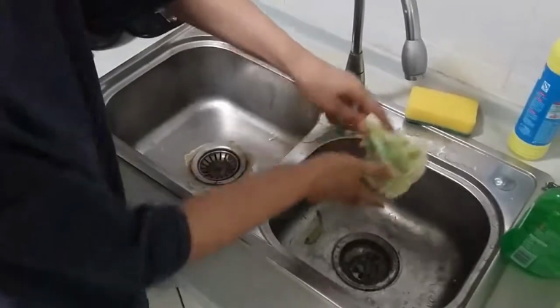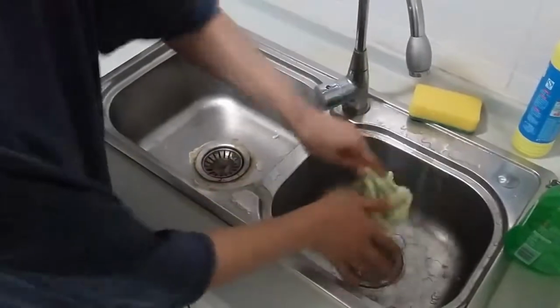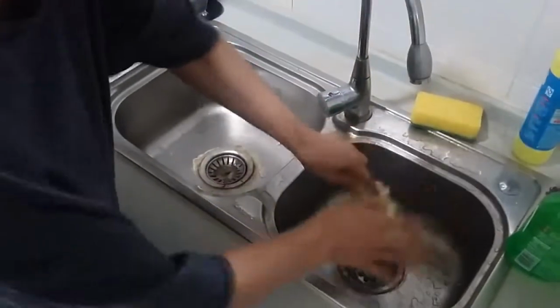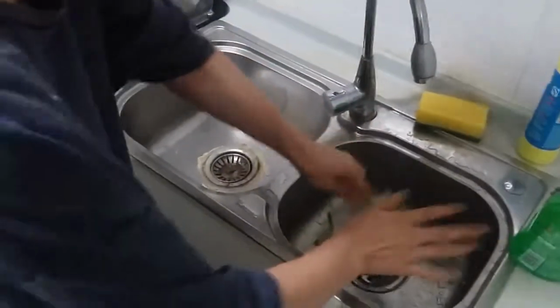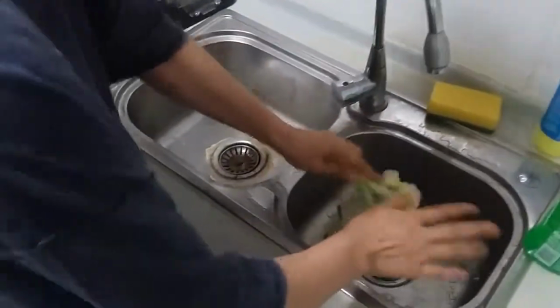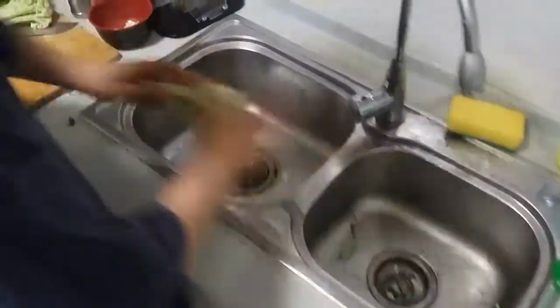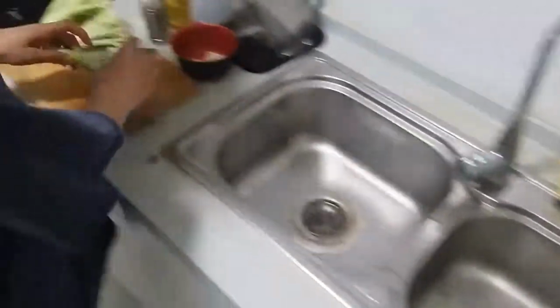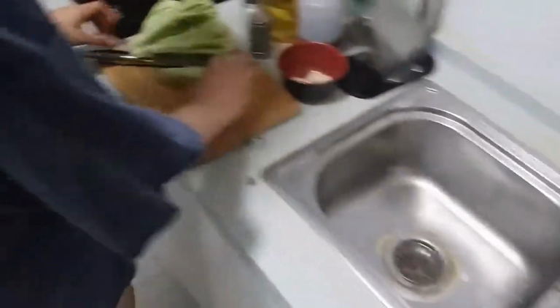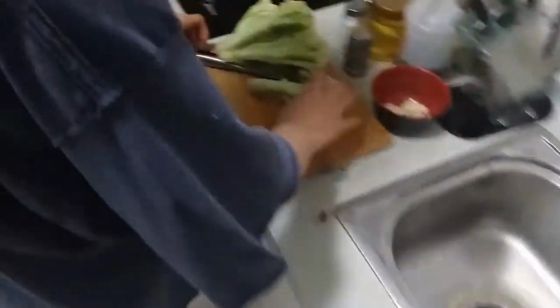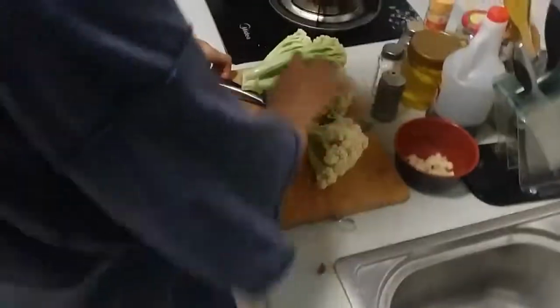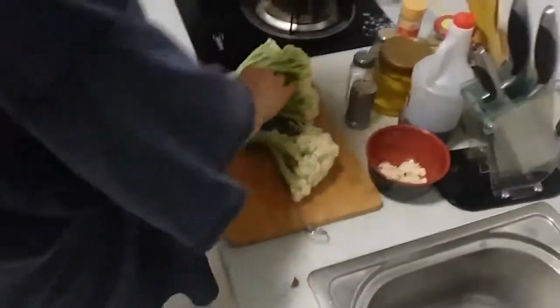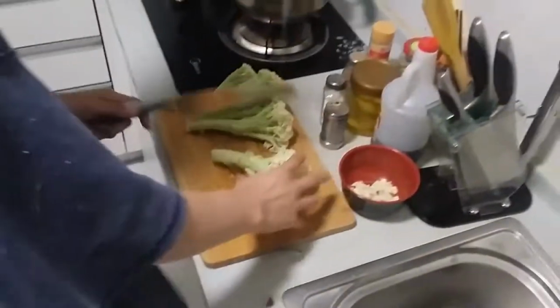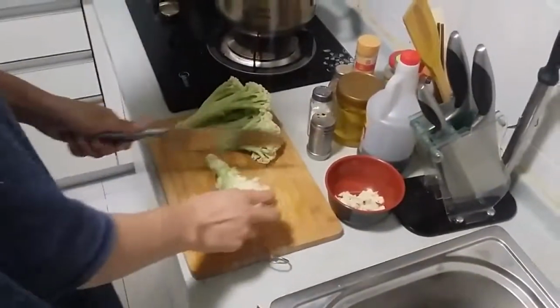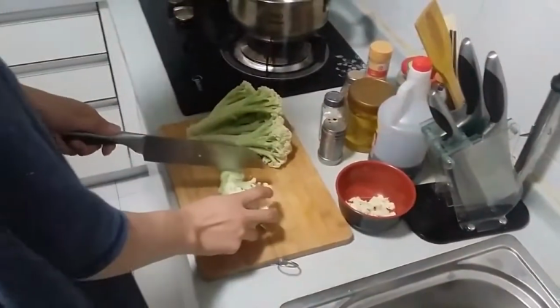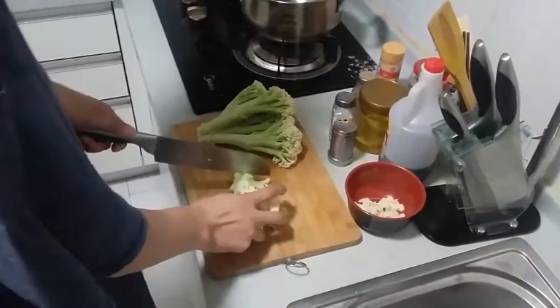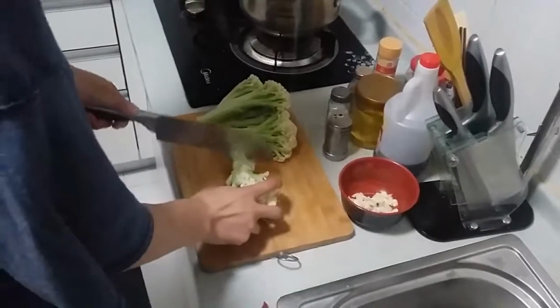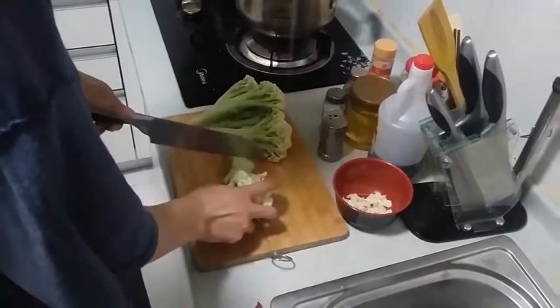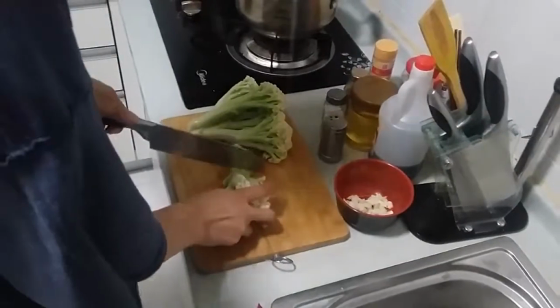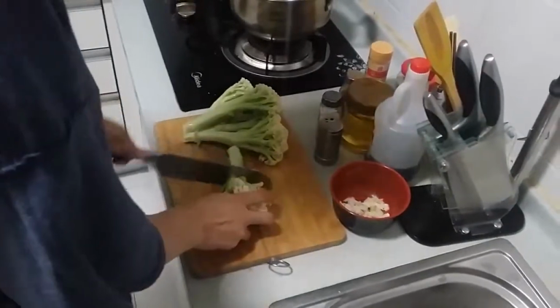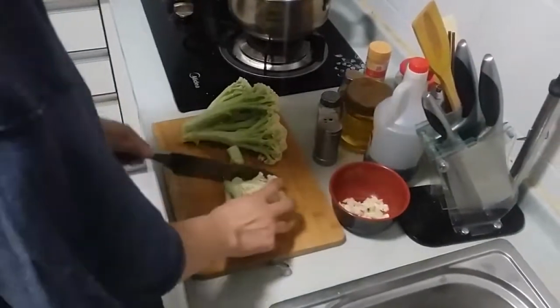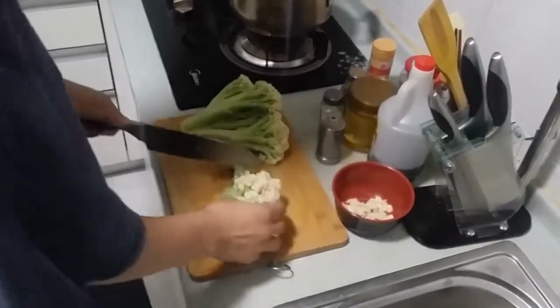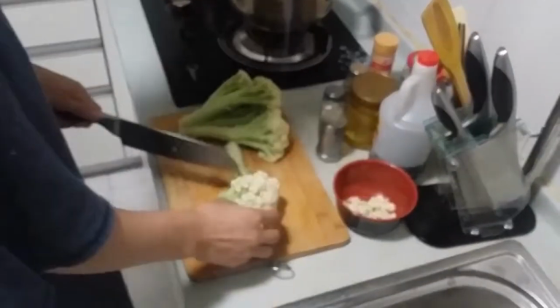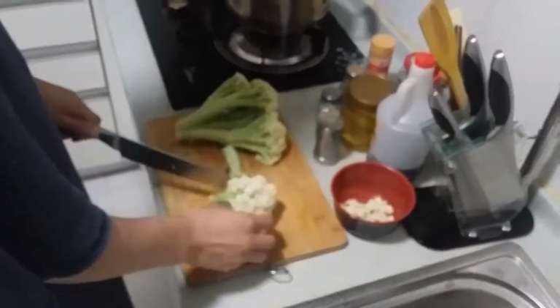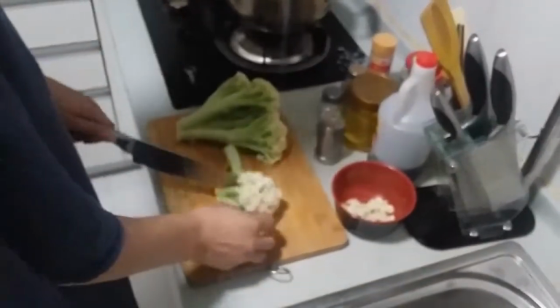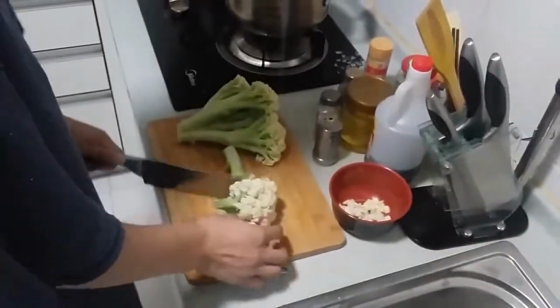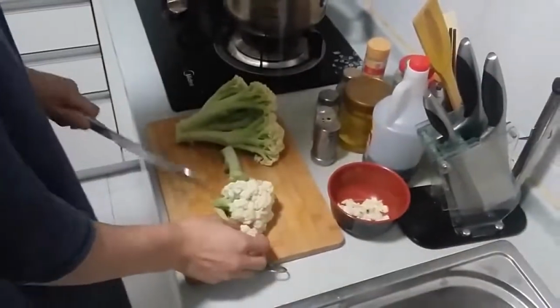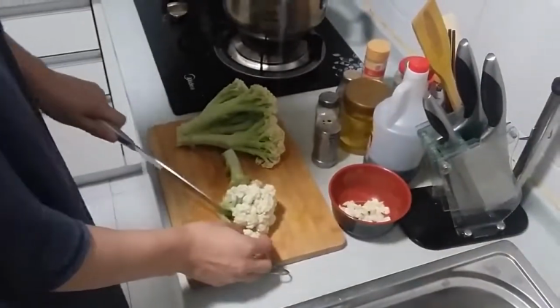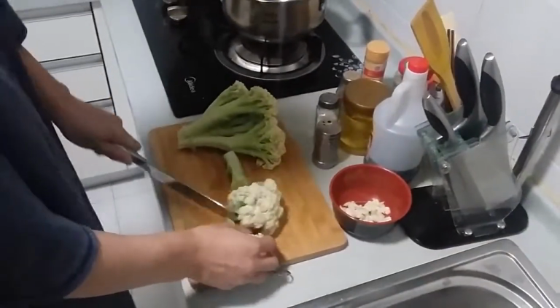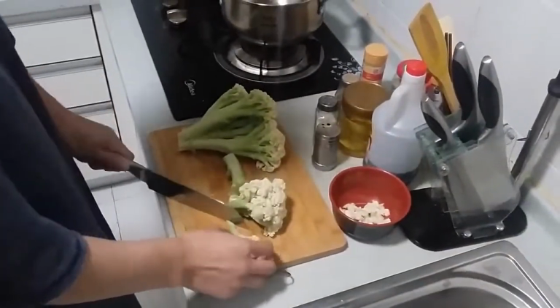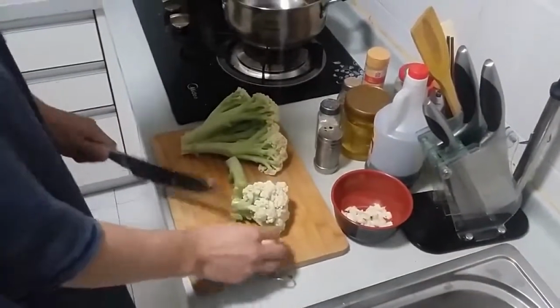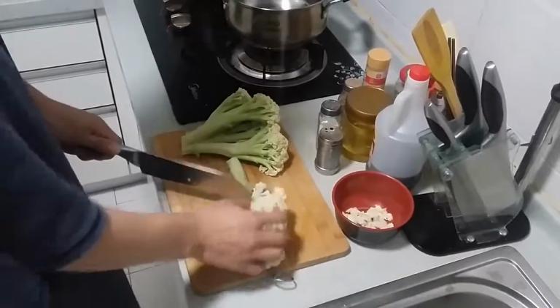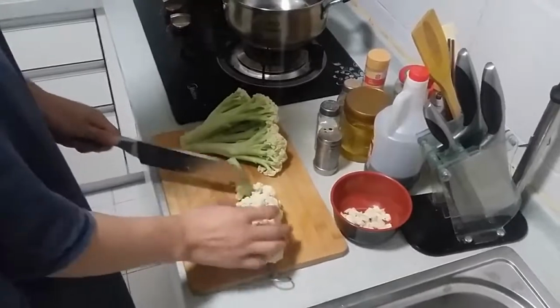Alright, so we're just washing and preparing the vegetables. I'm gonna pause it now and once we get to the cooking process, I'll start recording again. I'll see you guys in a second.